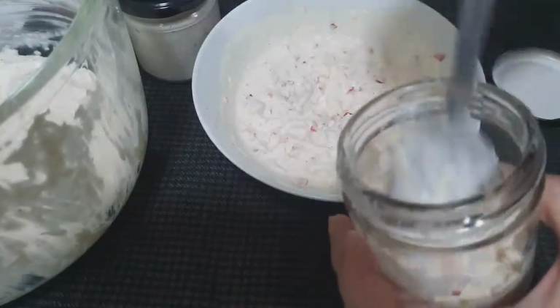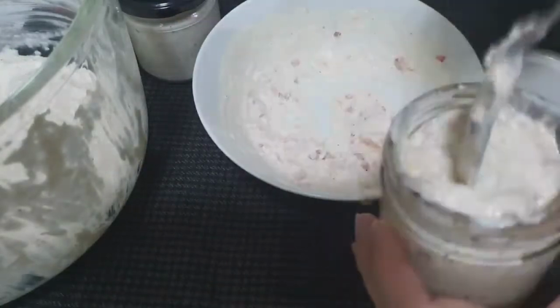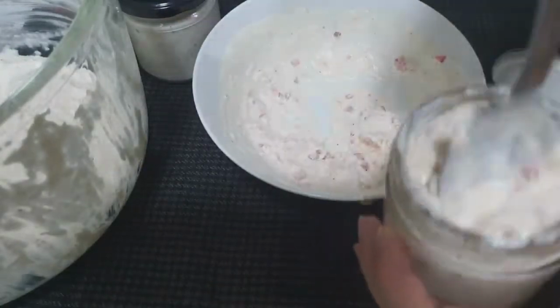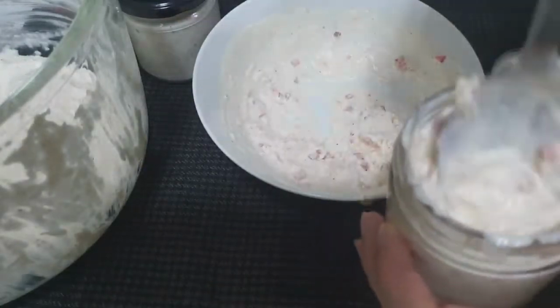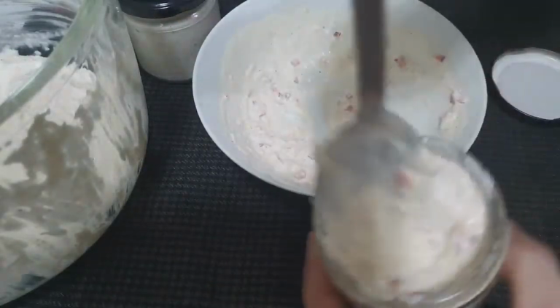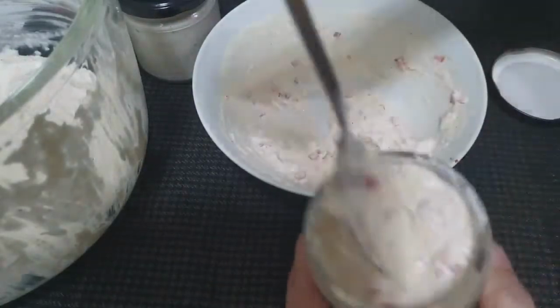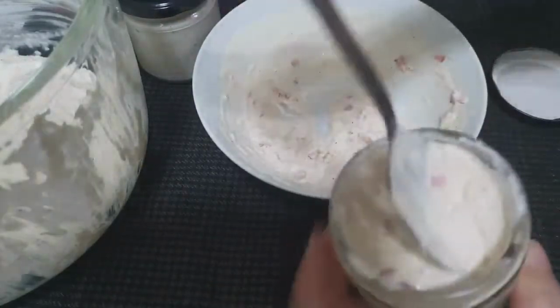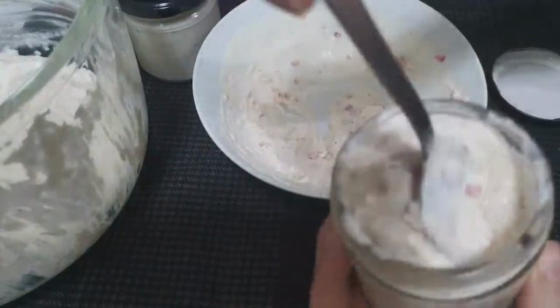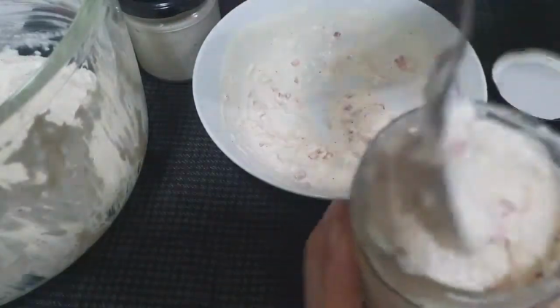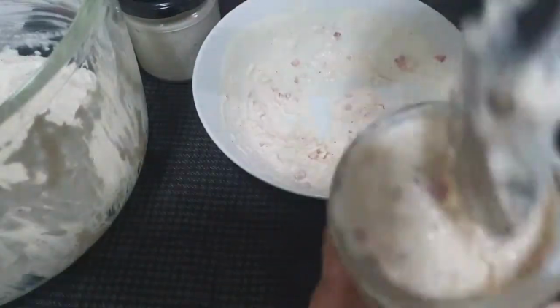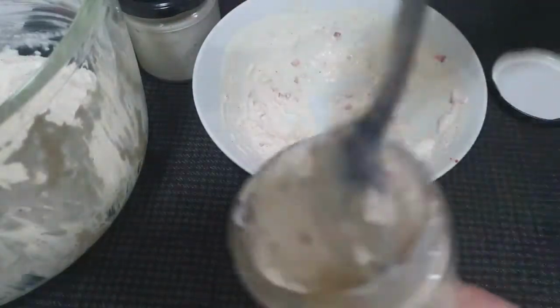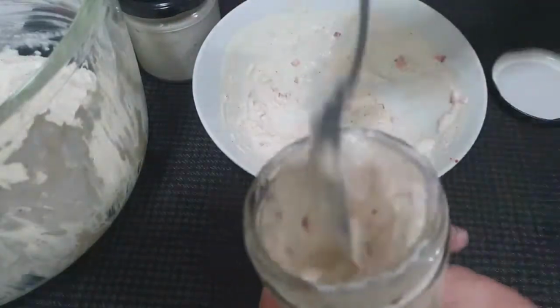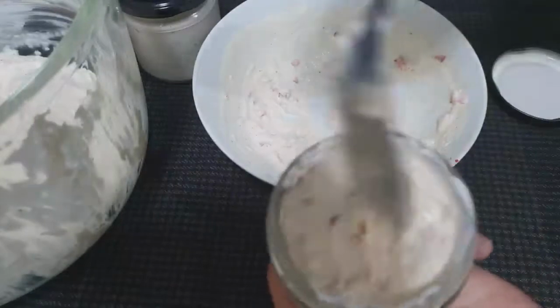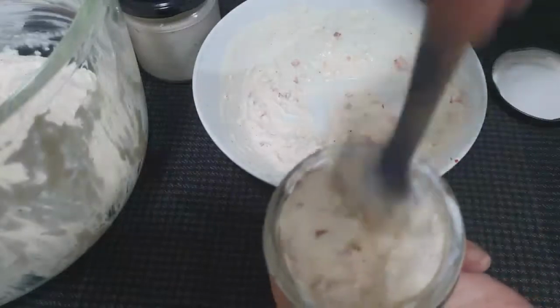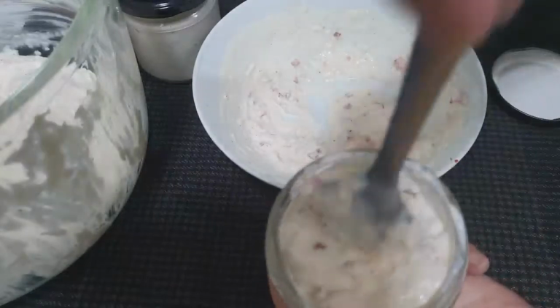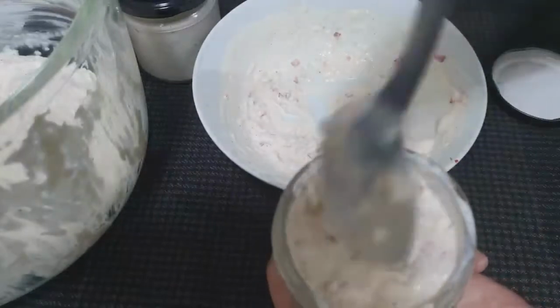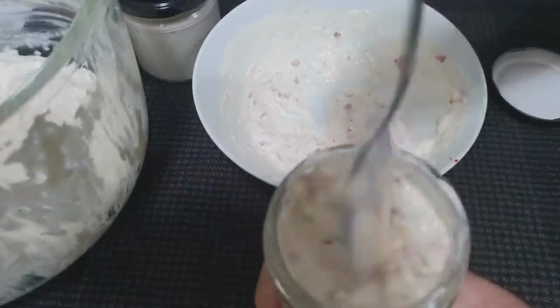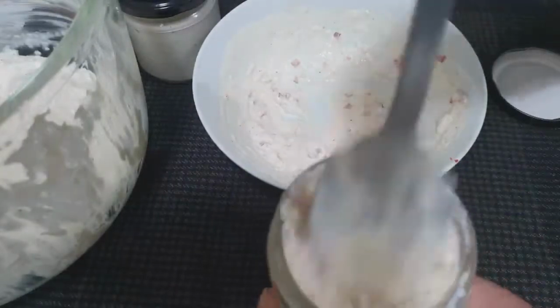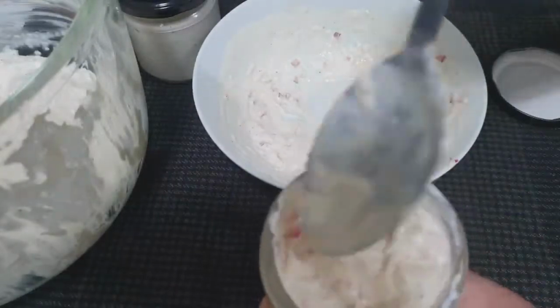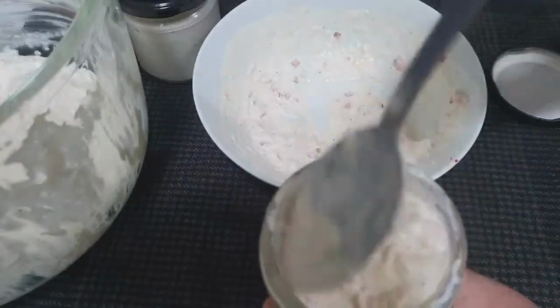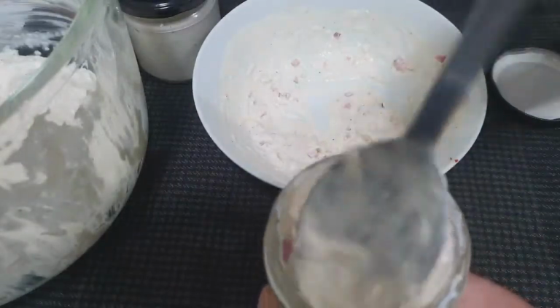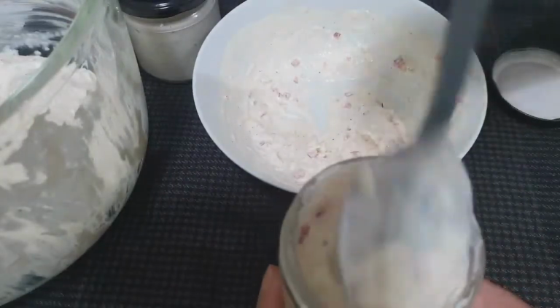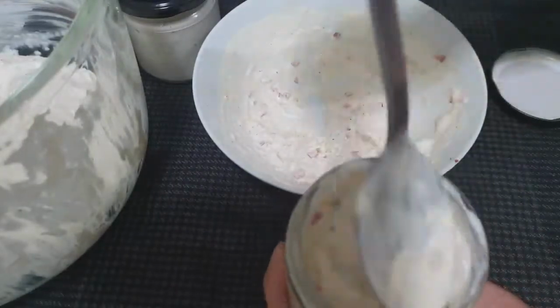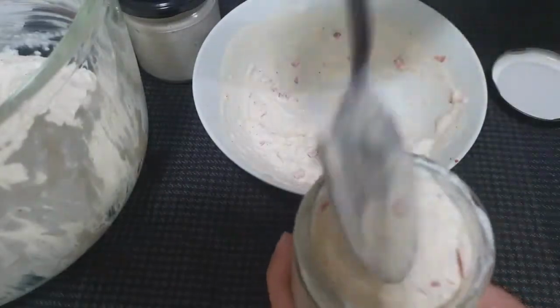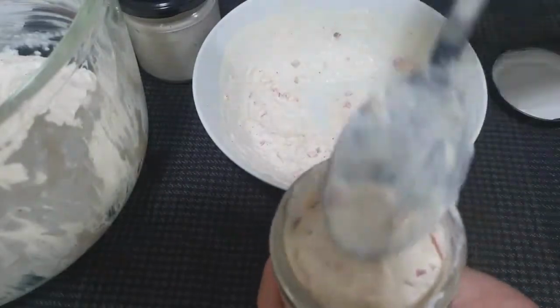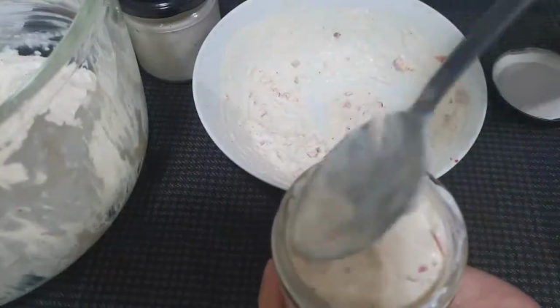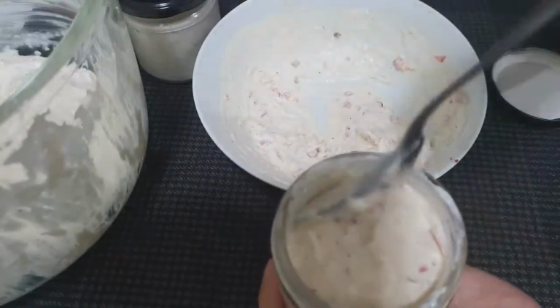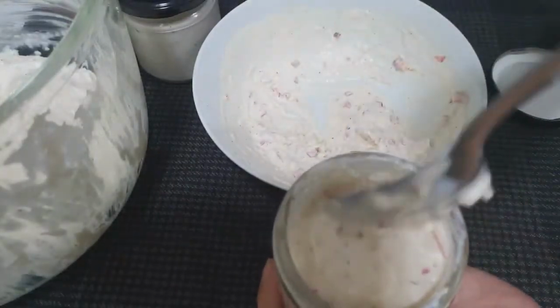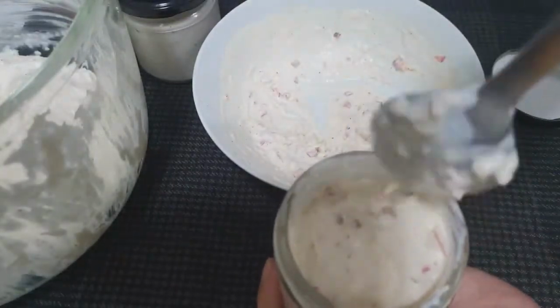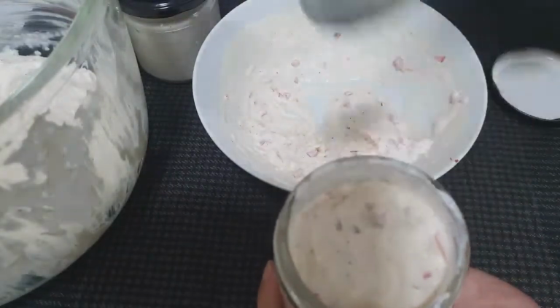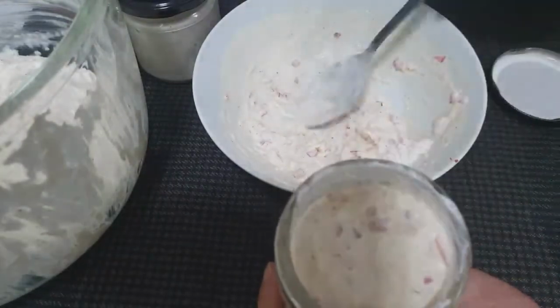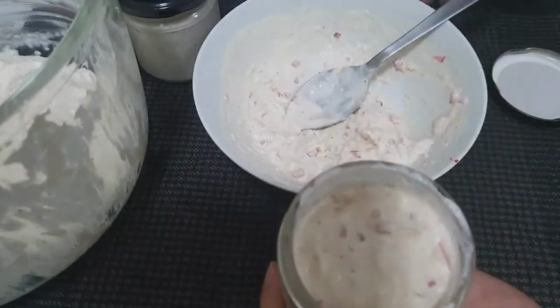Store it in the fridge to set. This can last at least two to three weeks in the fridge without preservatives.